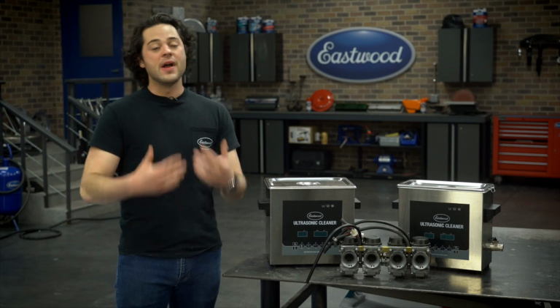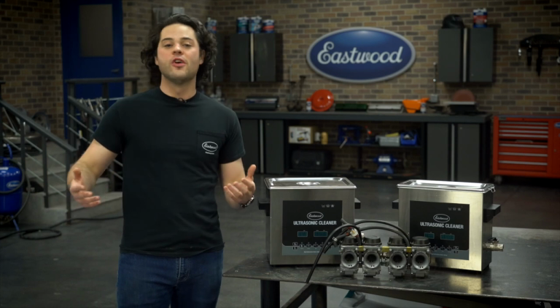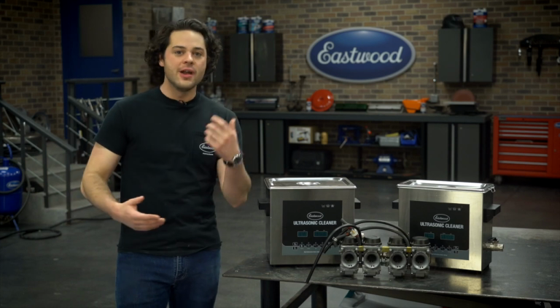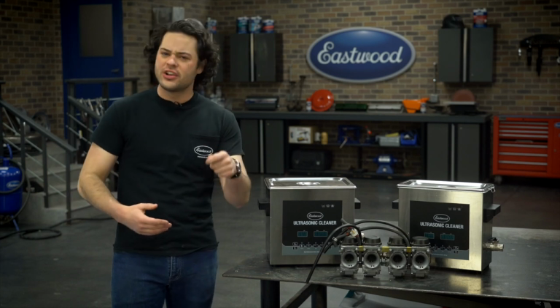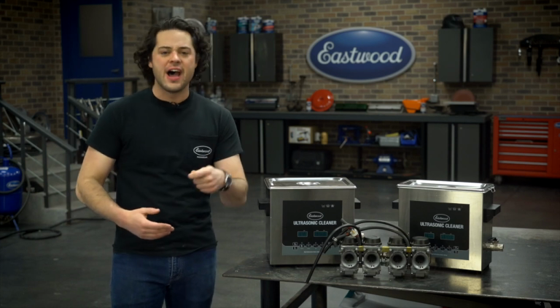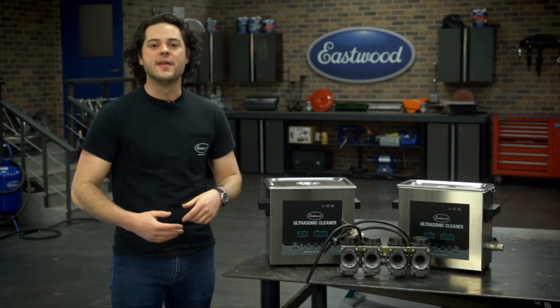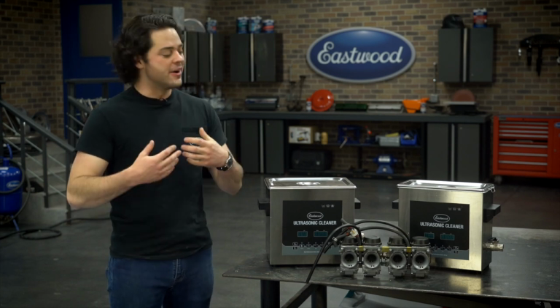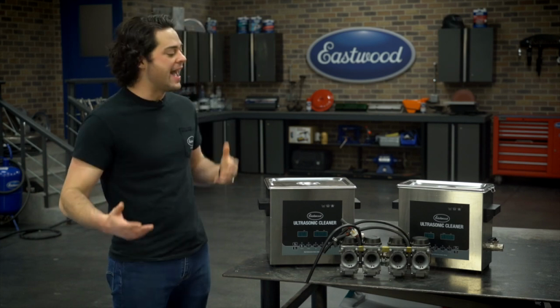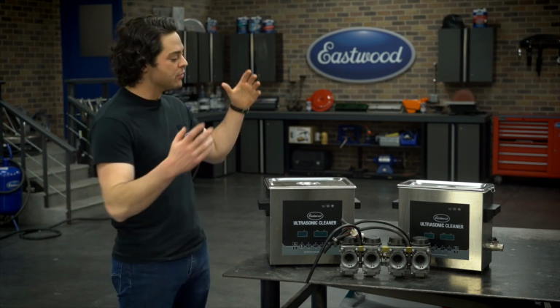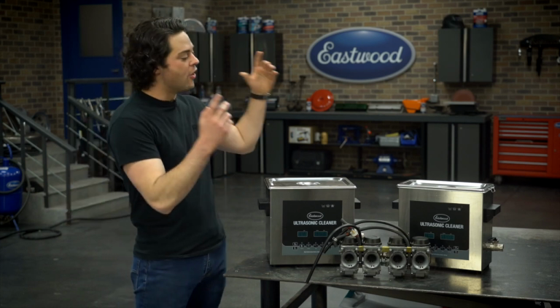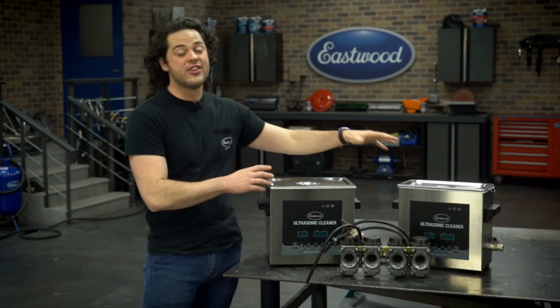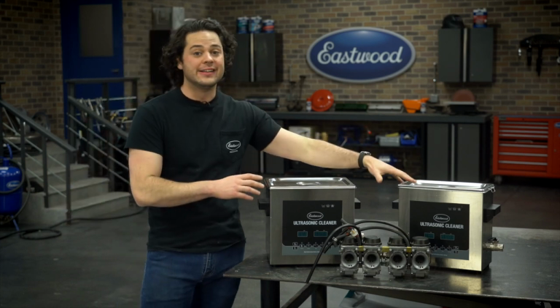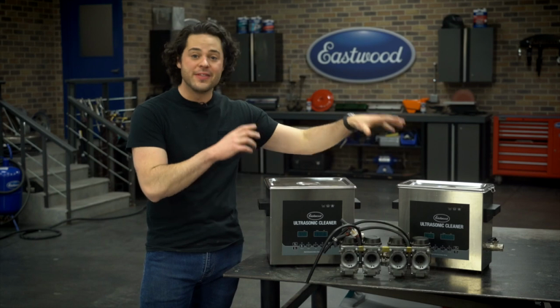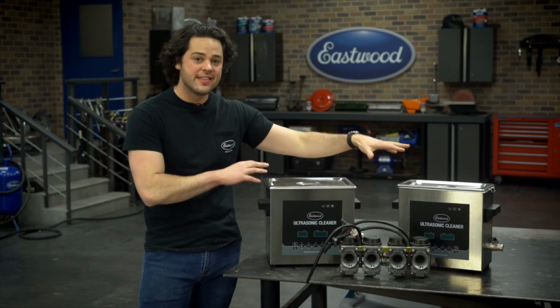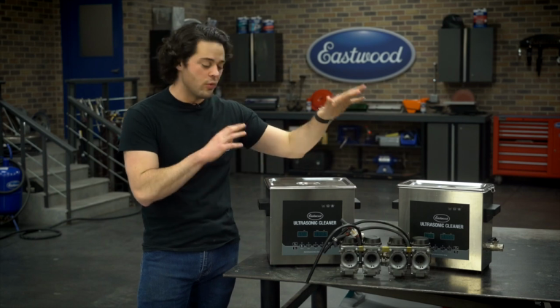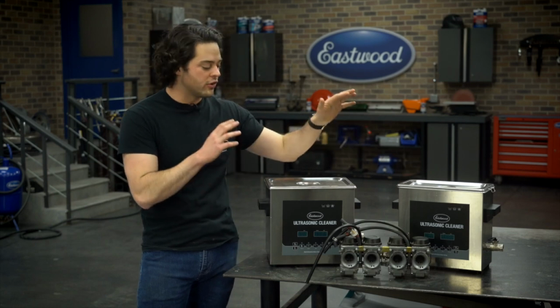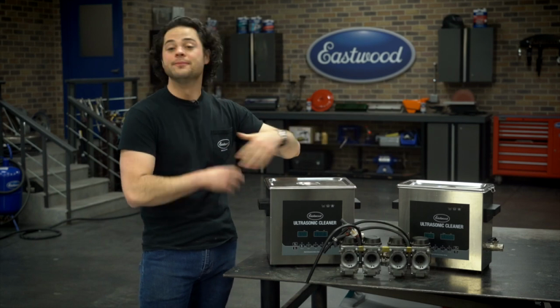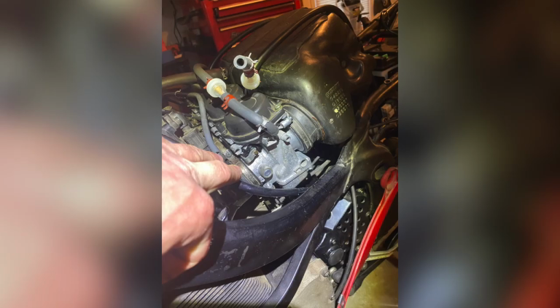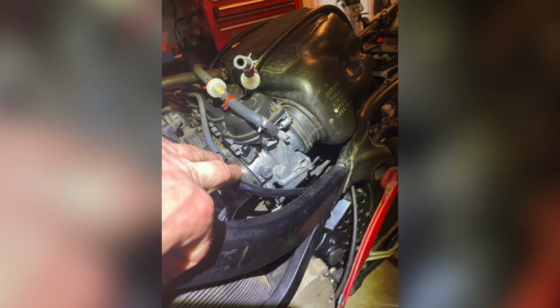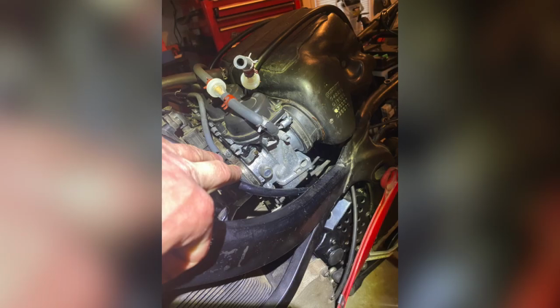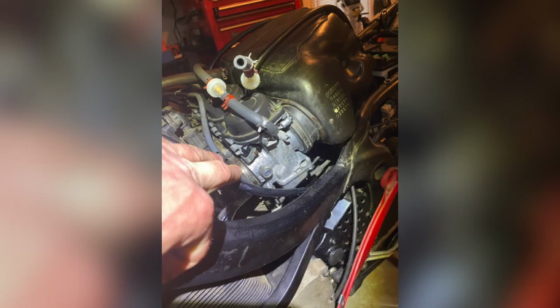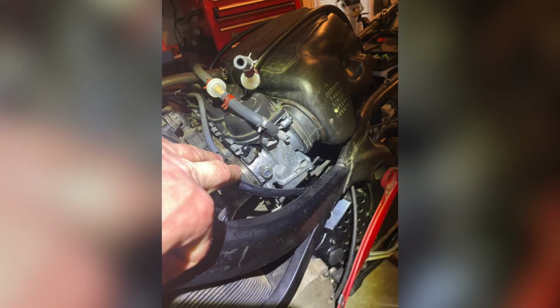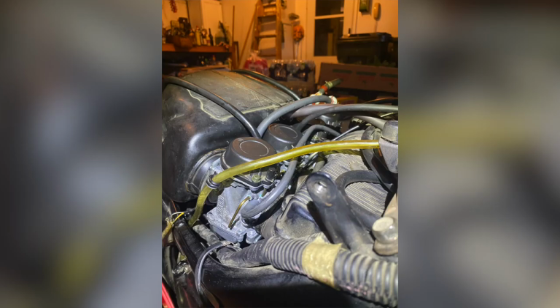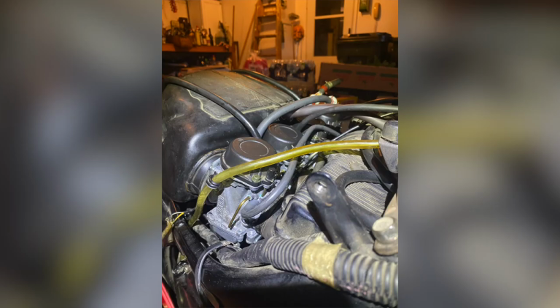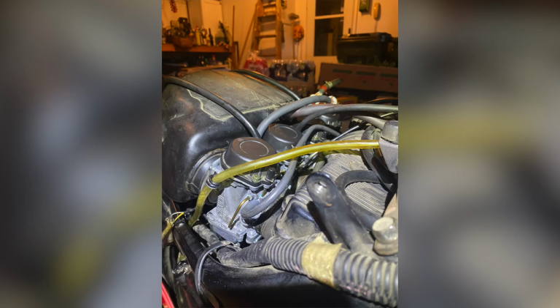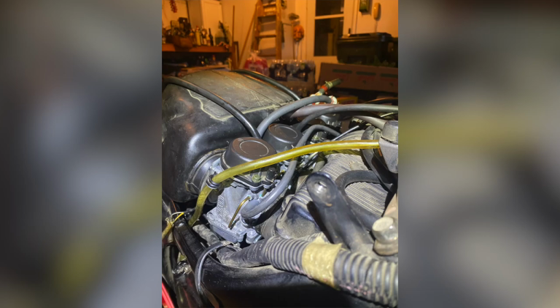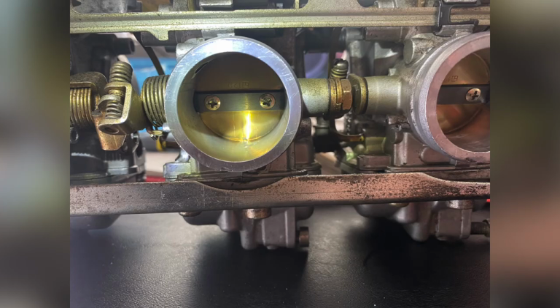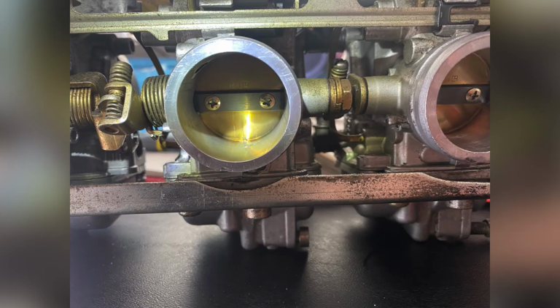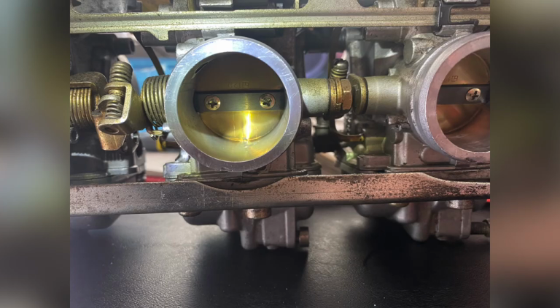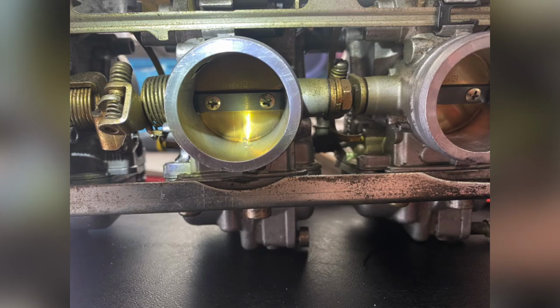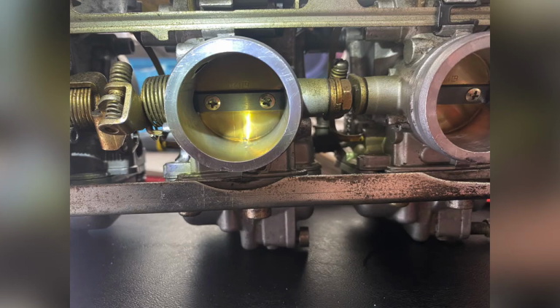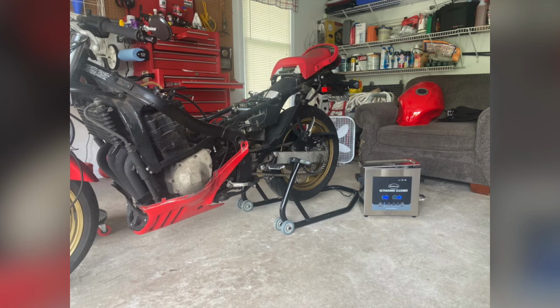The bike wasn't running right, wasn't good in the high RPM, so I had to go through with the ultrasonic cleaning — and these things worked great. First thing I did: take the carbs all the way apart. Then I started dunking them into the ultrasonic cleaner.